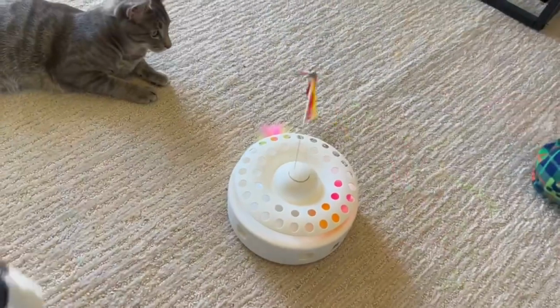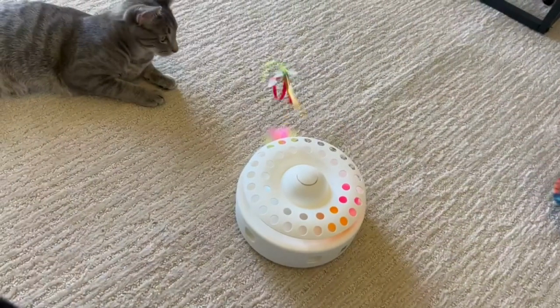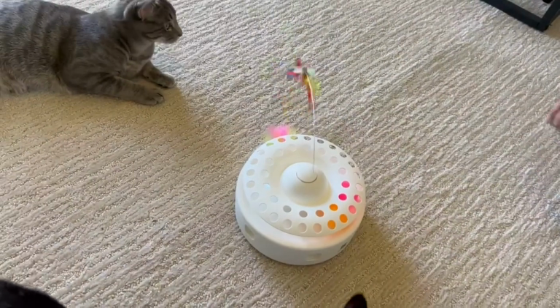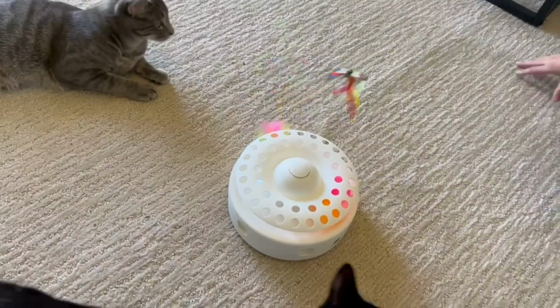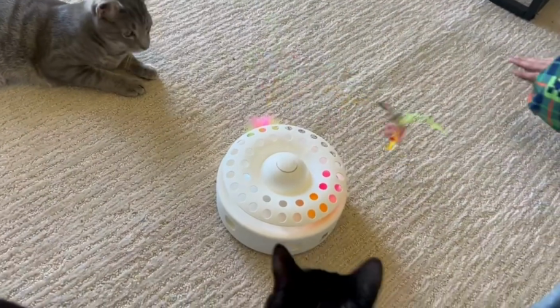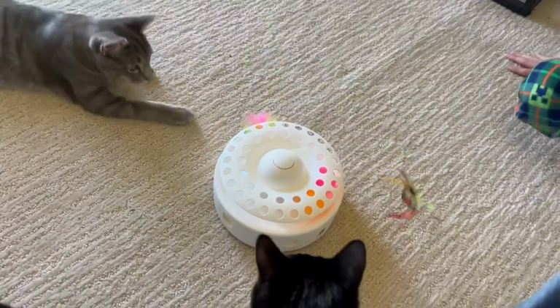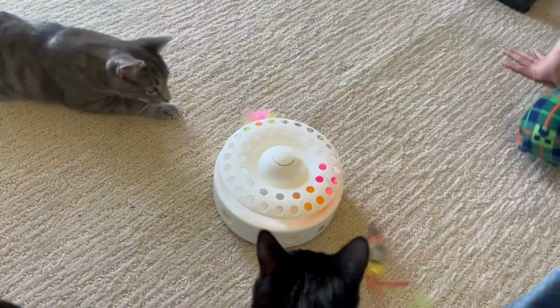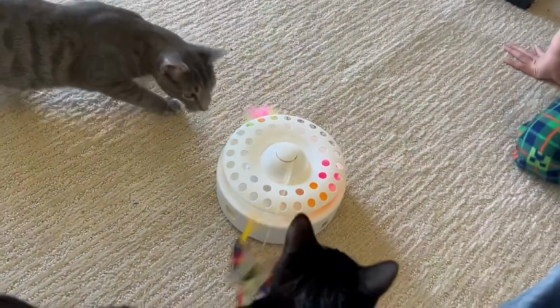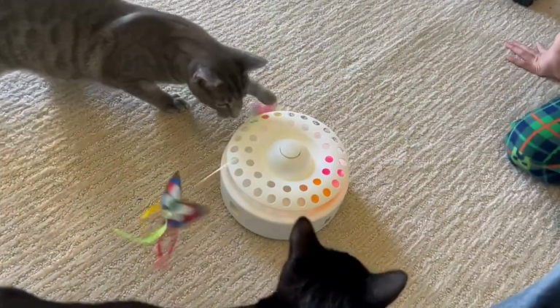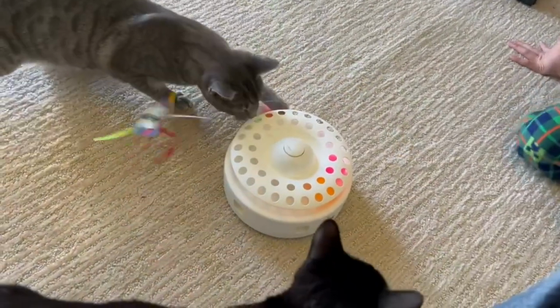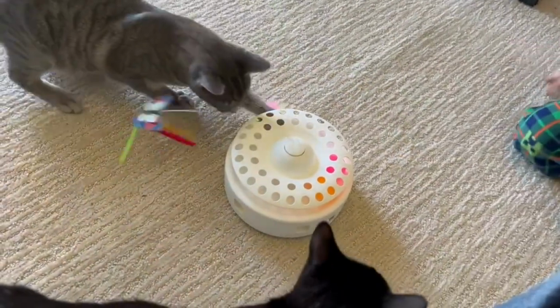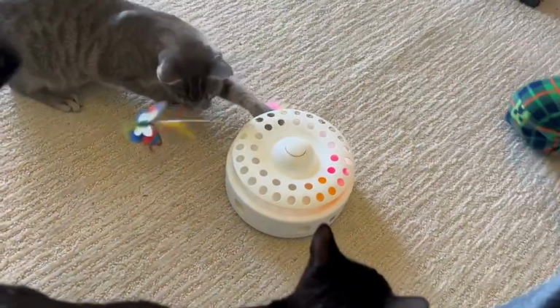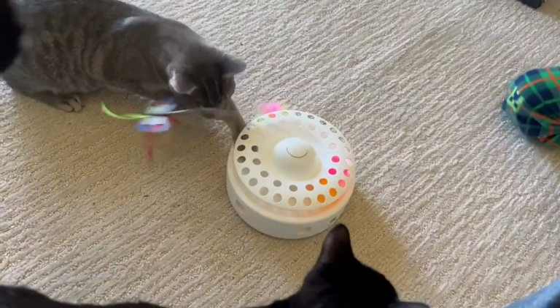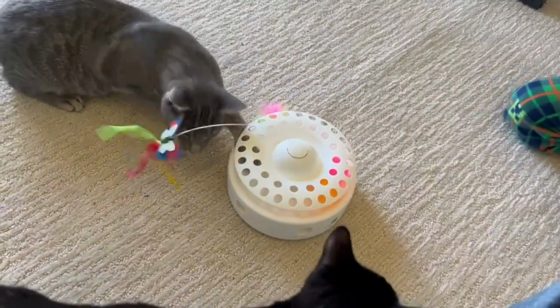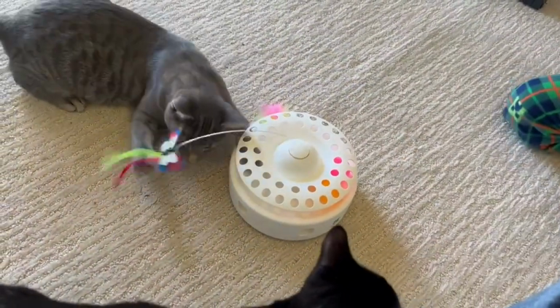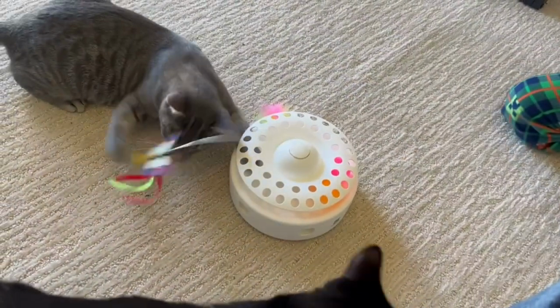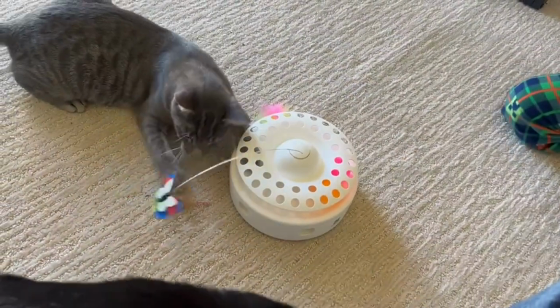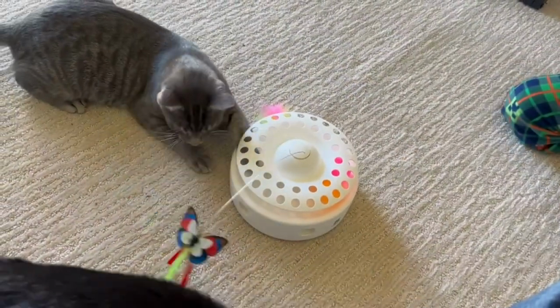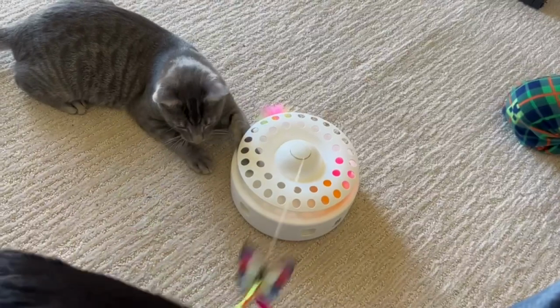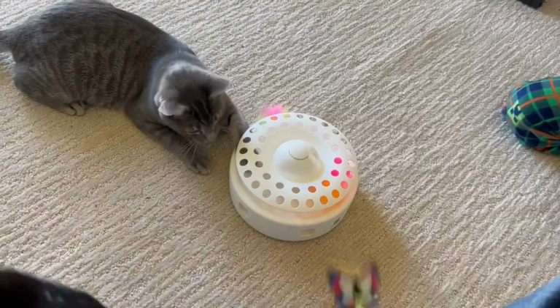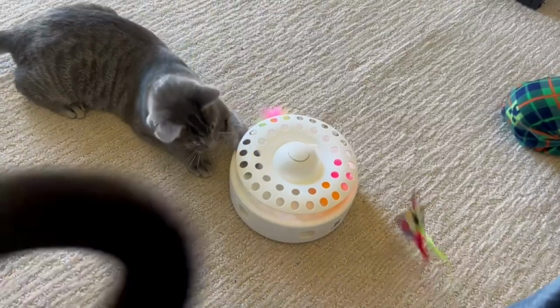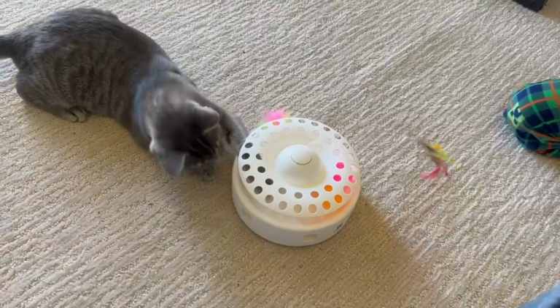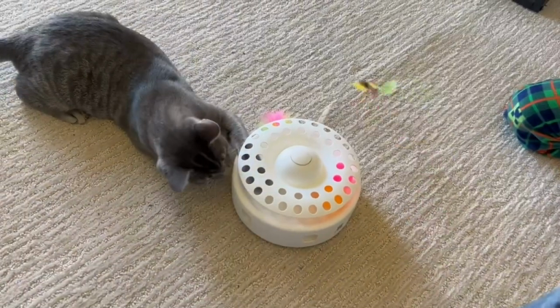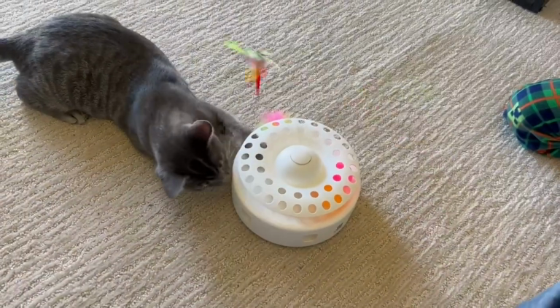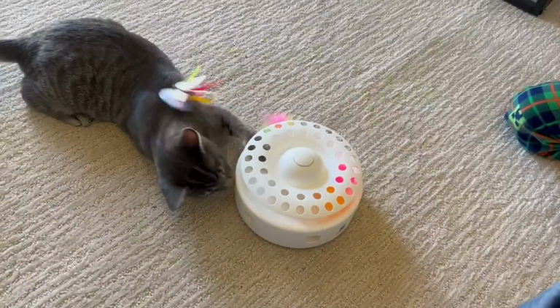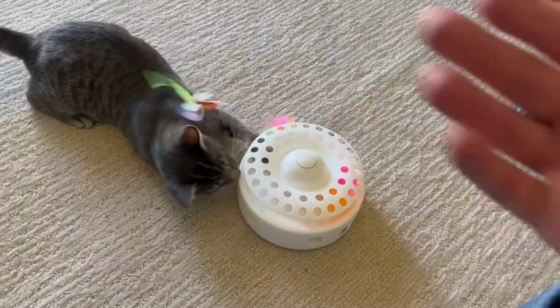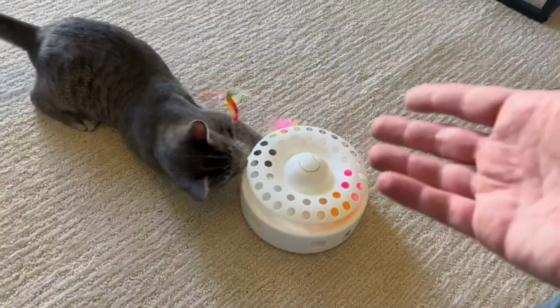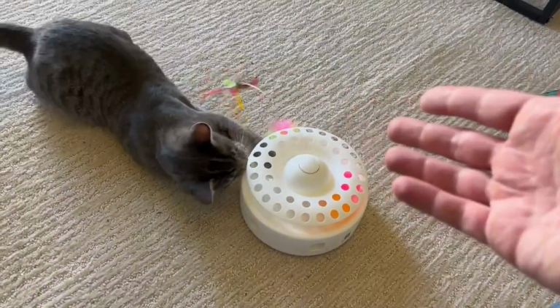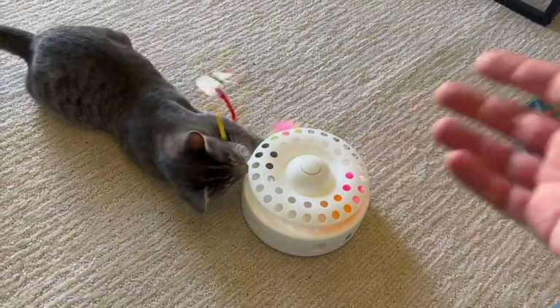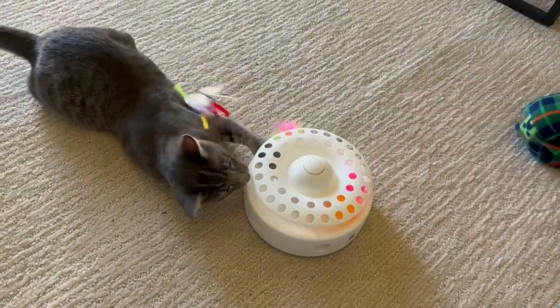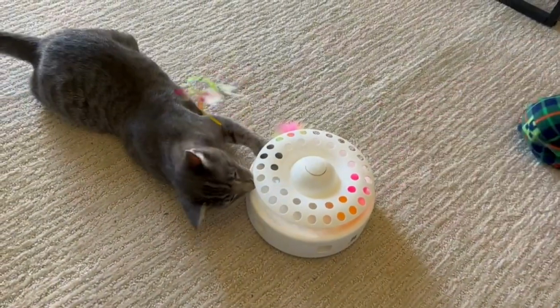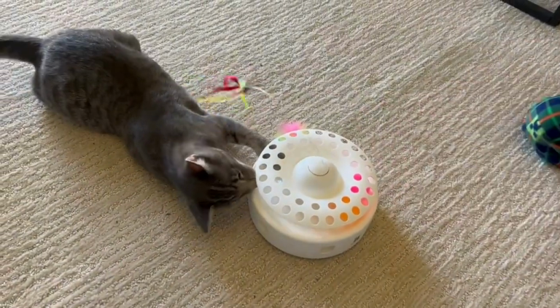Now they are kittens, so maybe when they're older they may get bored with it. But so far right now it's working out really well. So whether you have one cat or multiple cats, I would highly recommend.